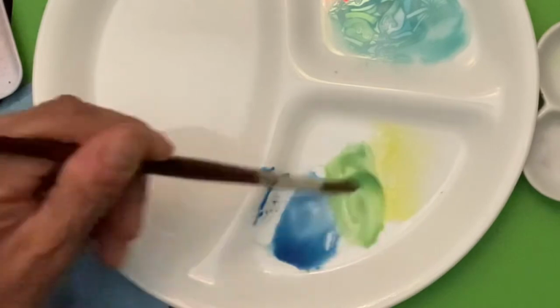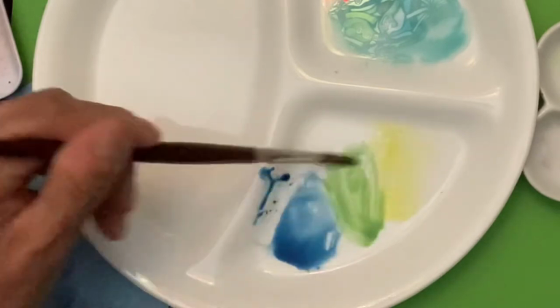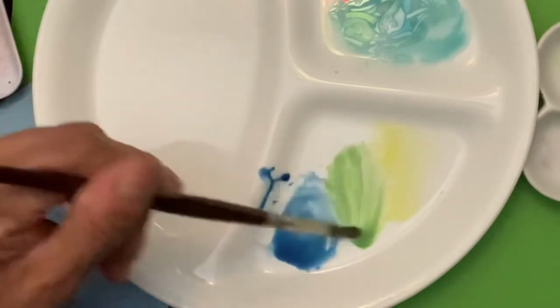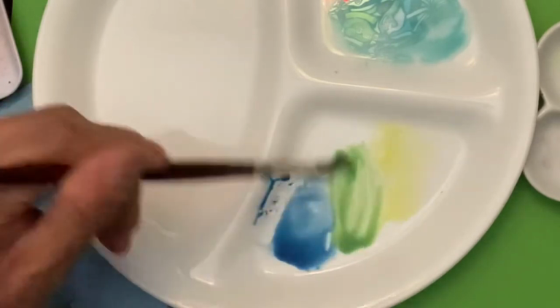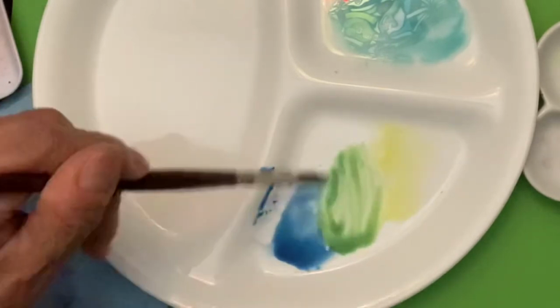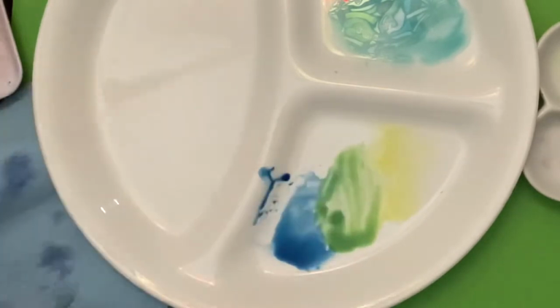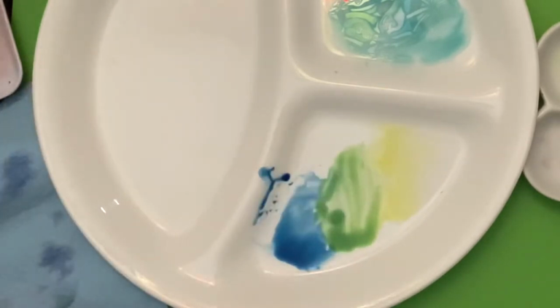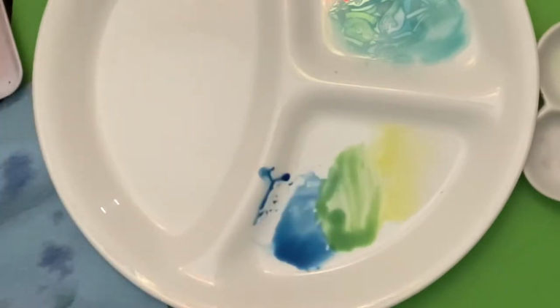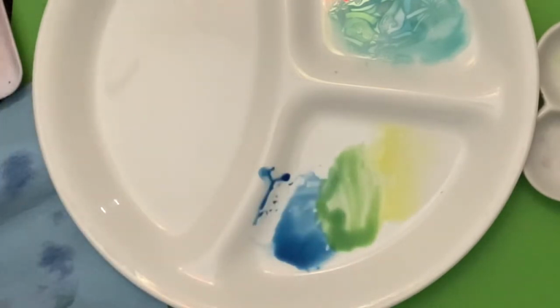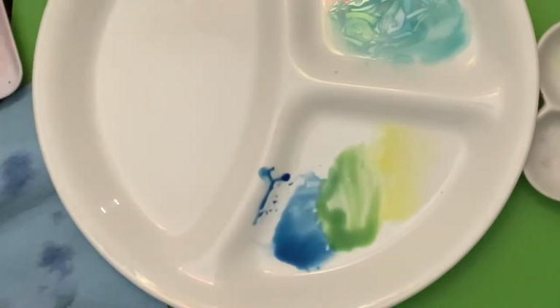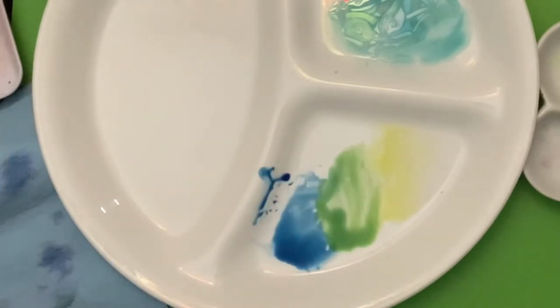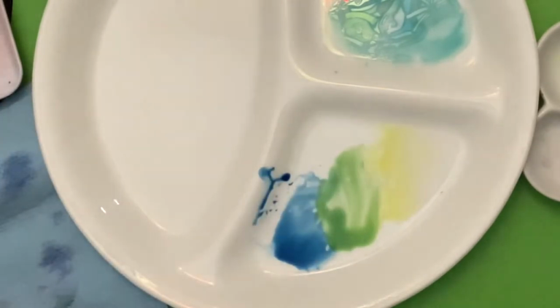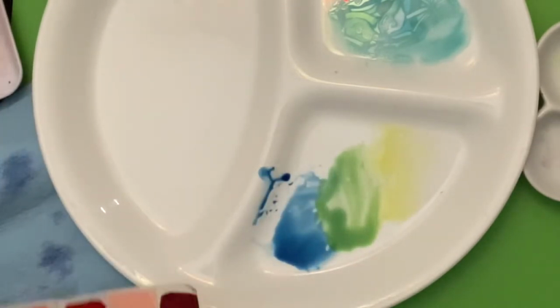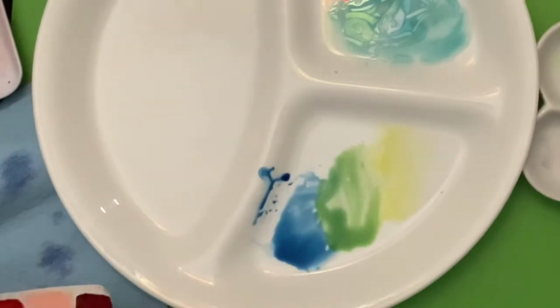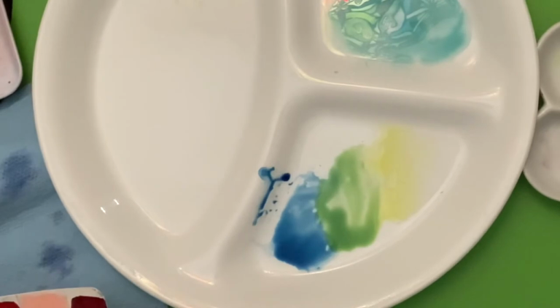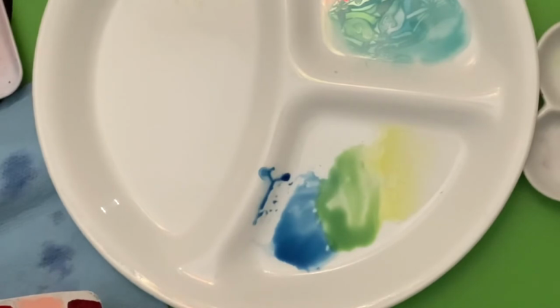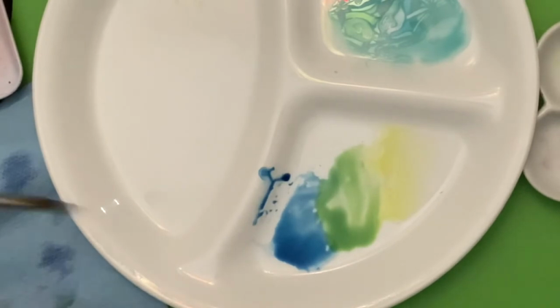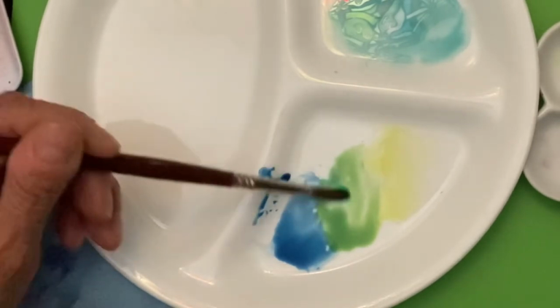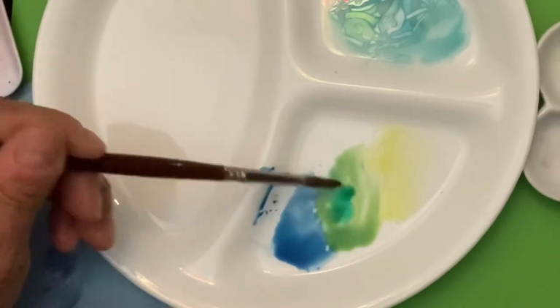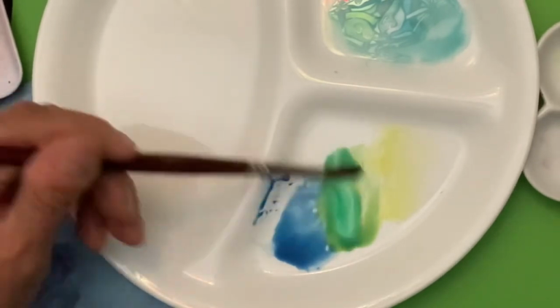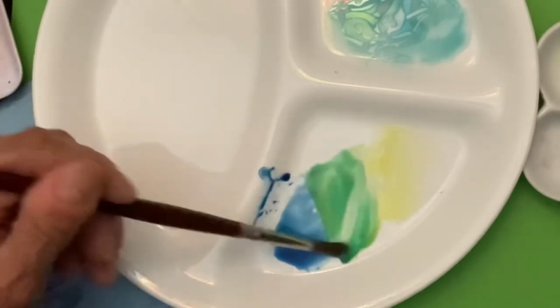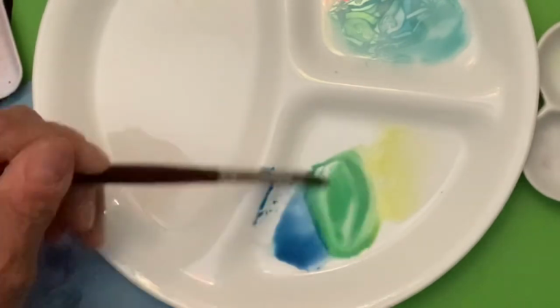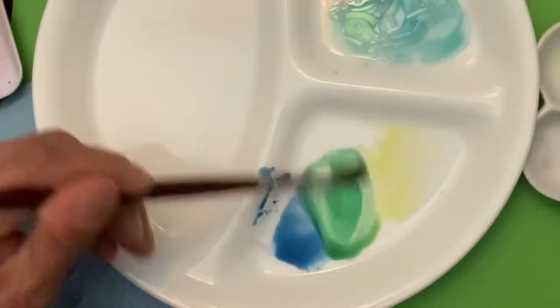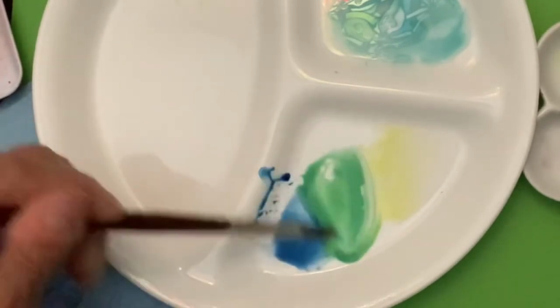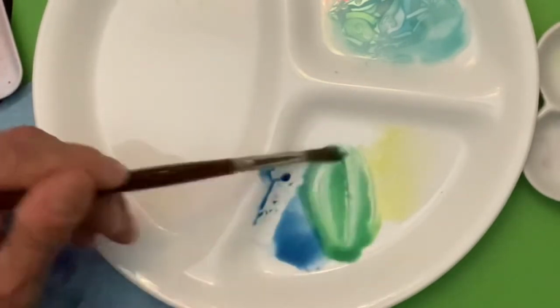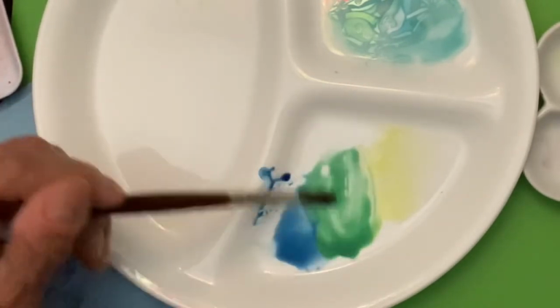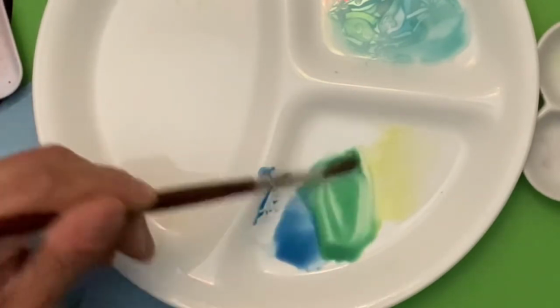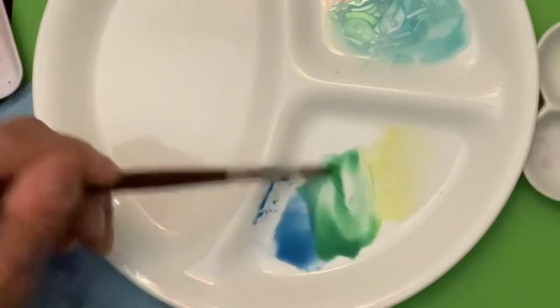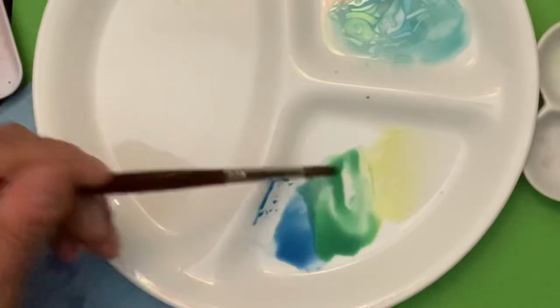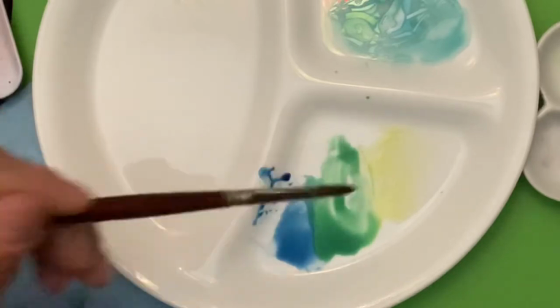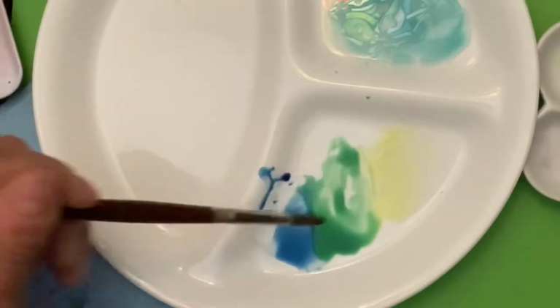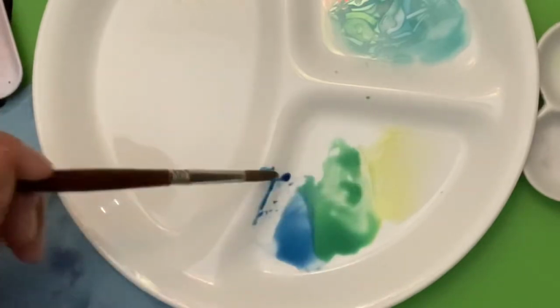This lemon yellow with this blue — I mix them together and I created a nice green. This is a good area if you want to mix a lot of paint. Then if I want to add another blue to that to make it more of a blue-green, I can do that as well.